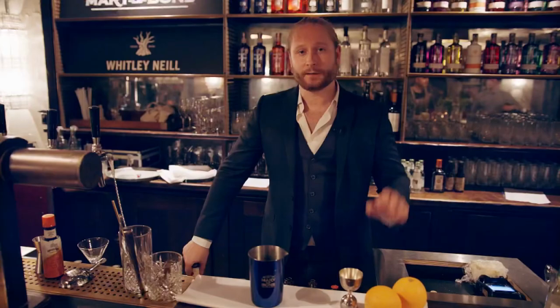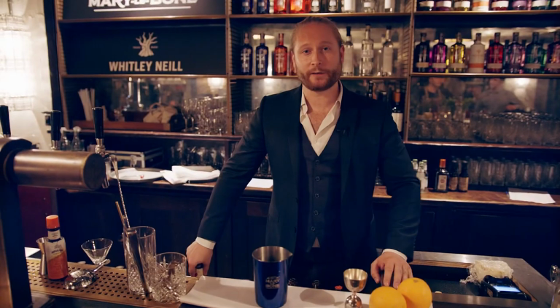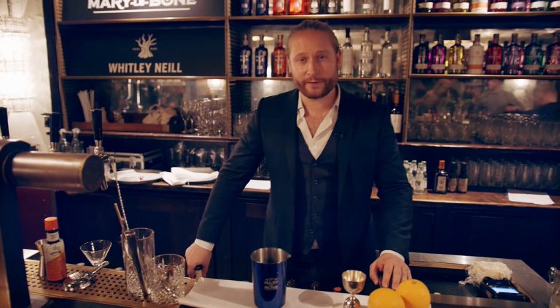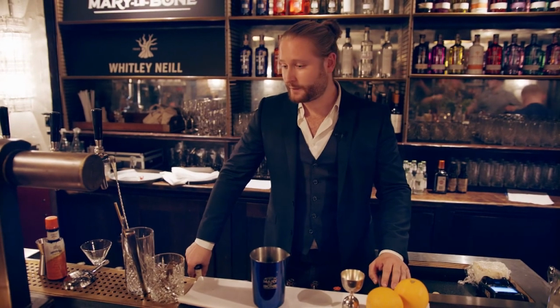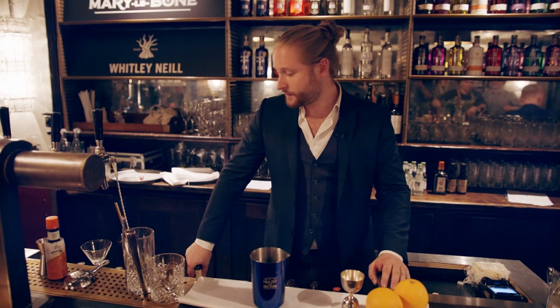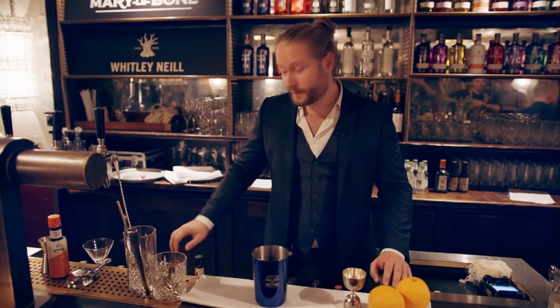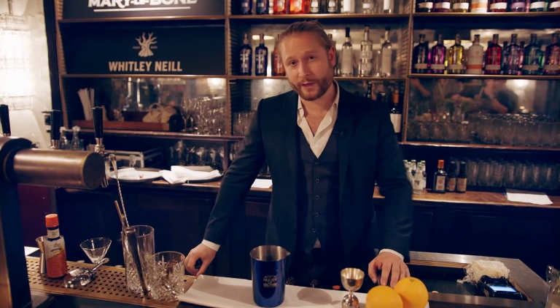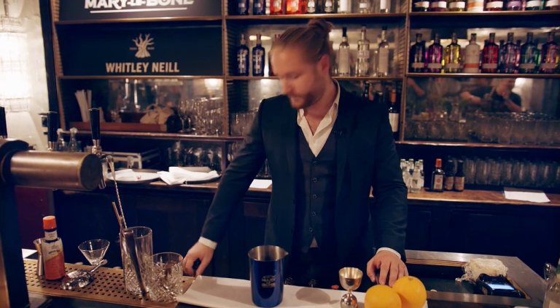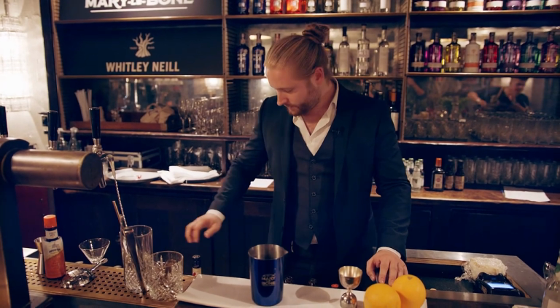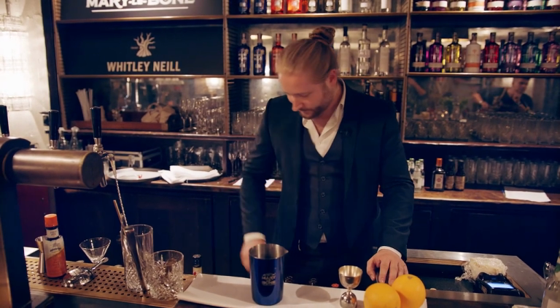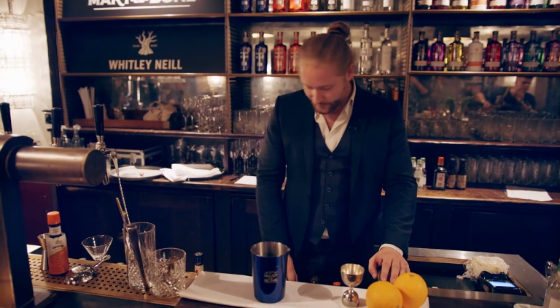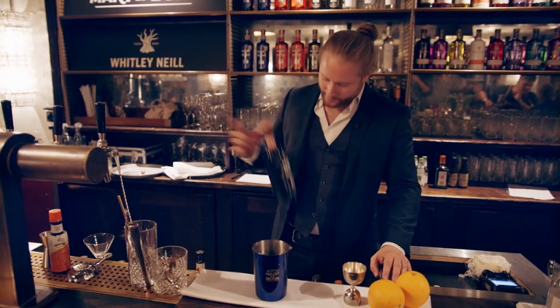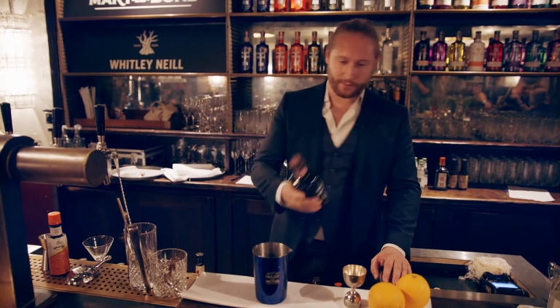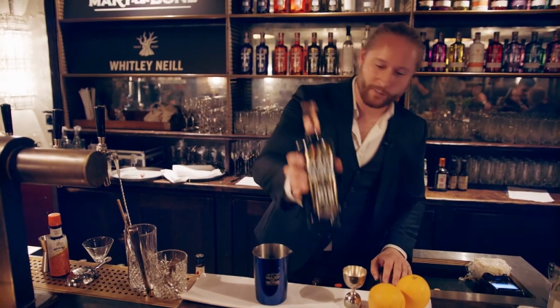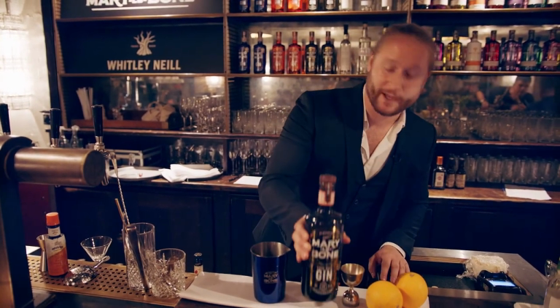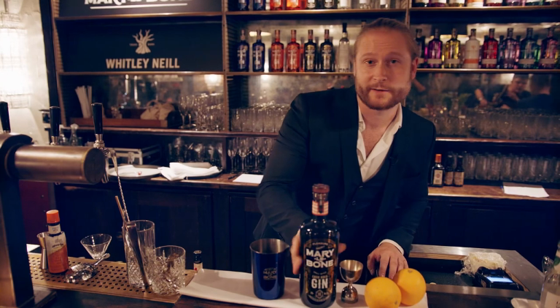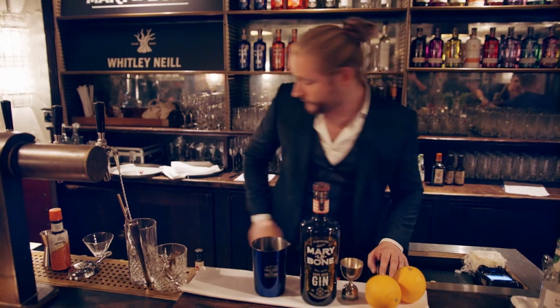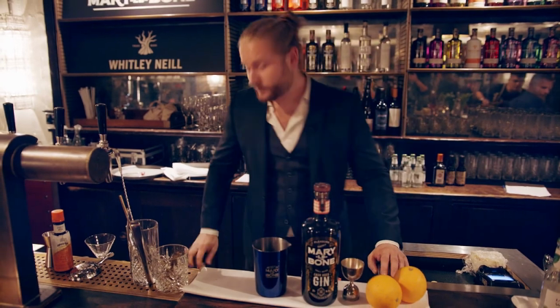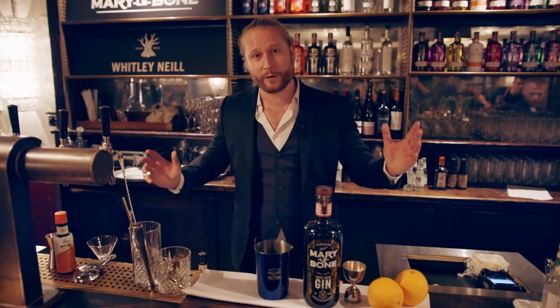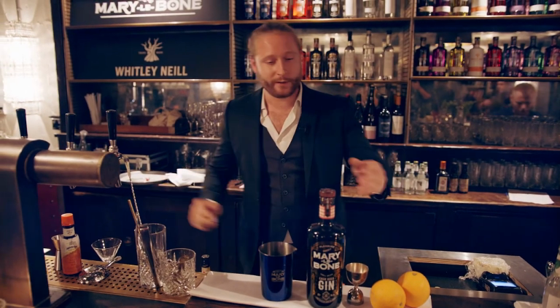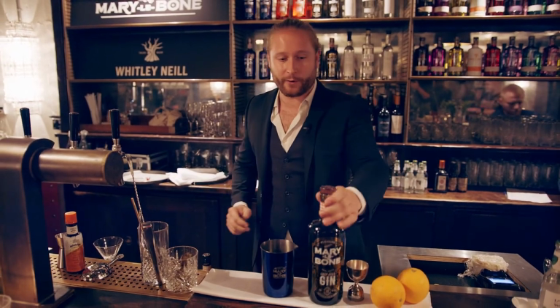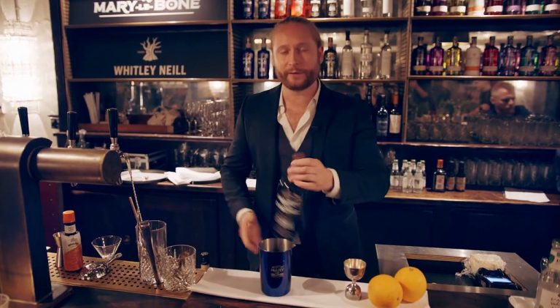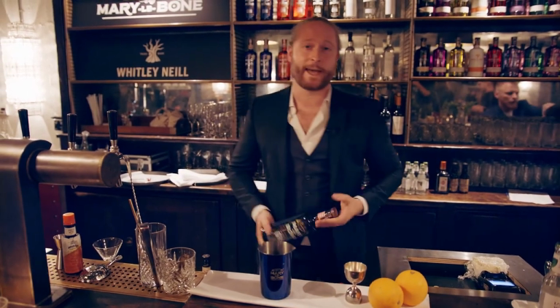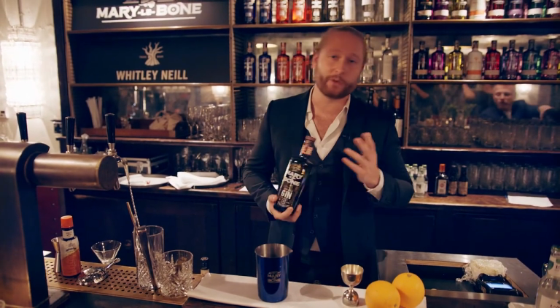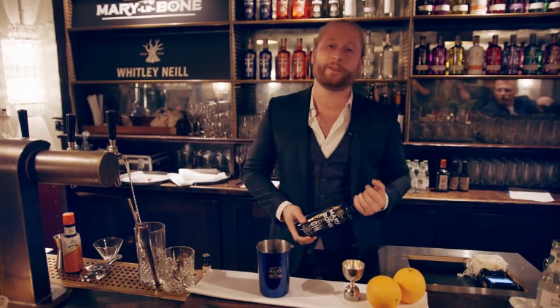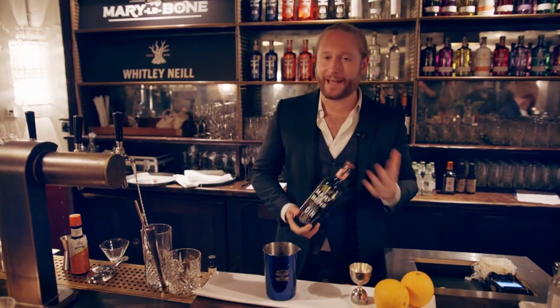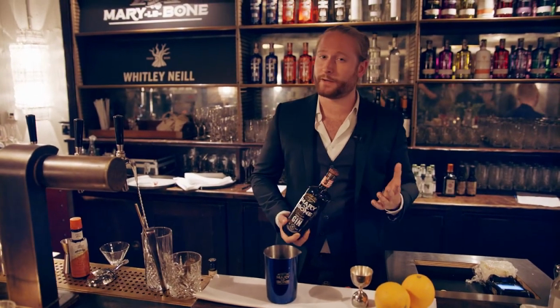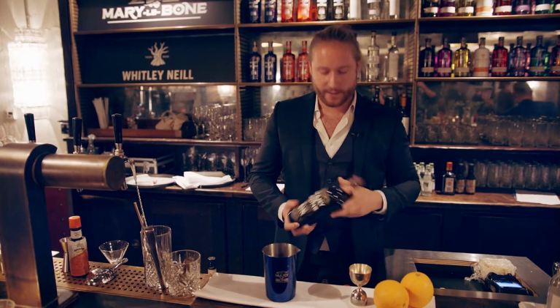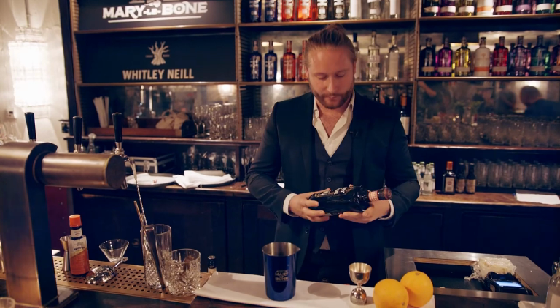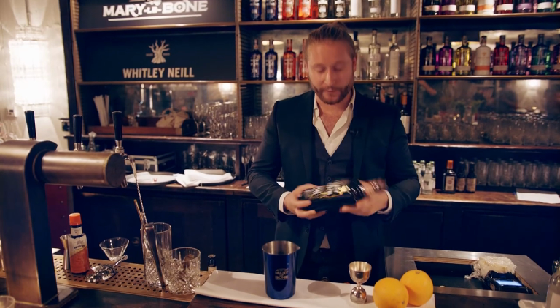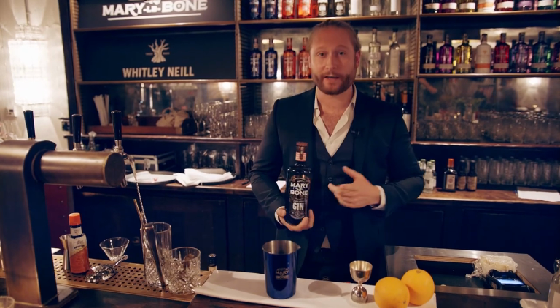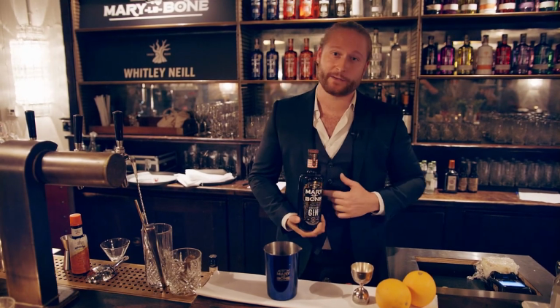Hi guys, I'm Chris and today we have a very special drink with our Marlow and Cask Aged. We're here in wonderful Berlin at Soho House and we're going to do a little twist on a classic Martinez, except we'll be using our Cask Aged.